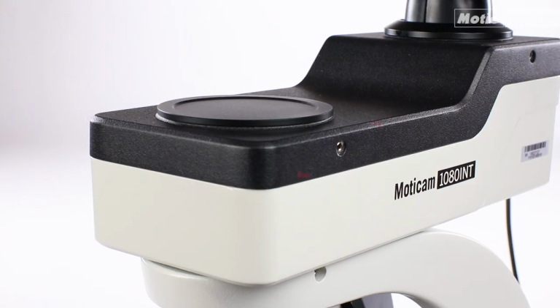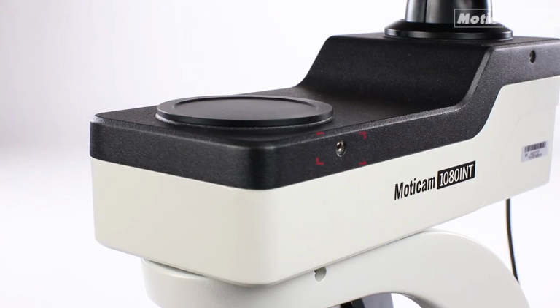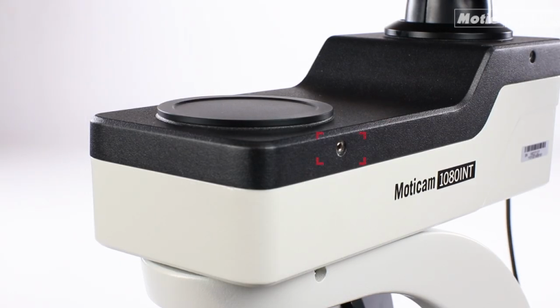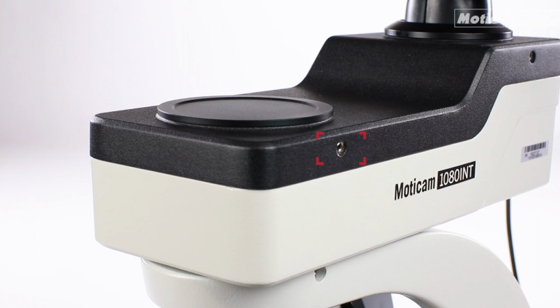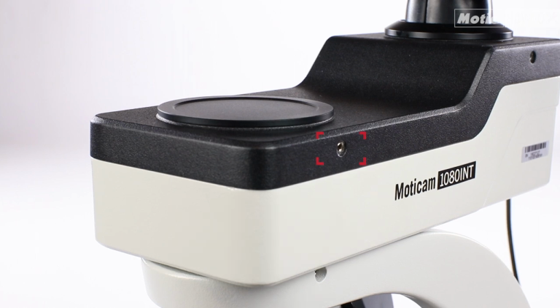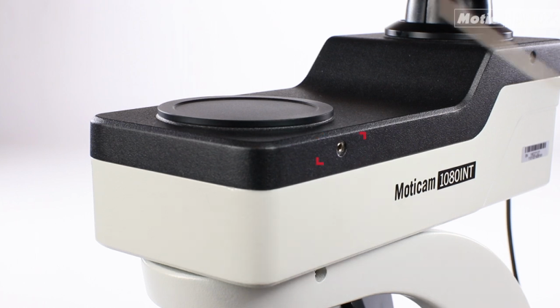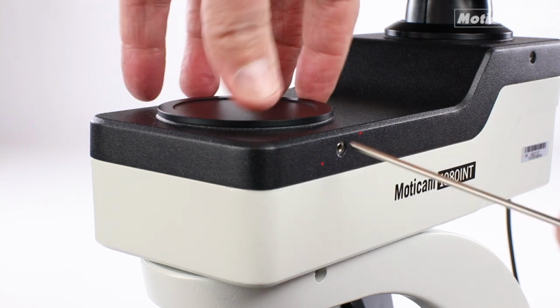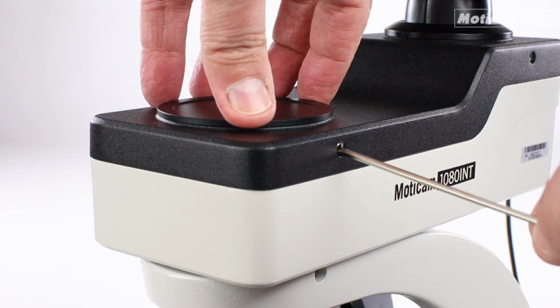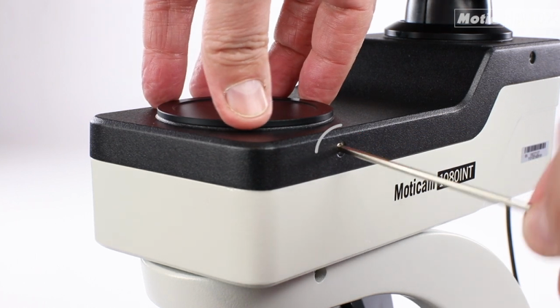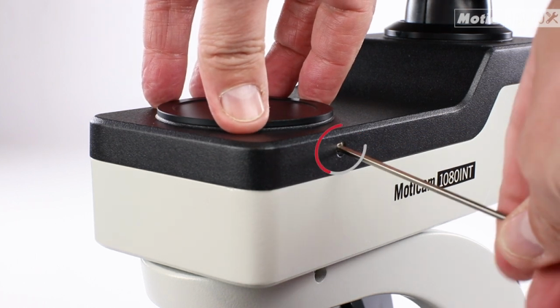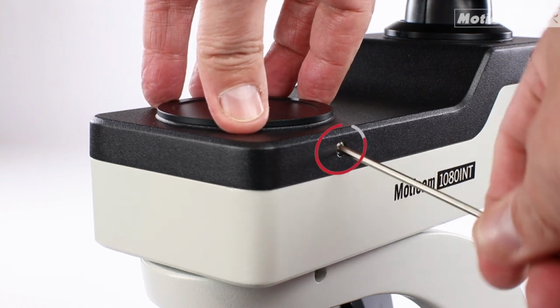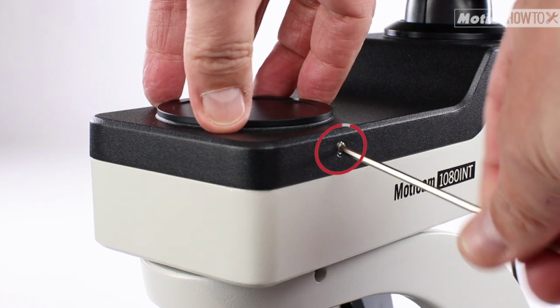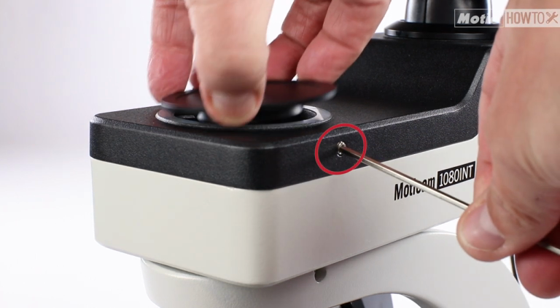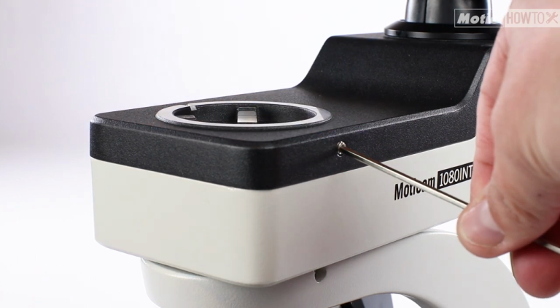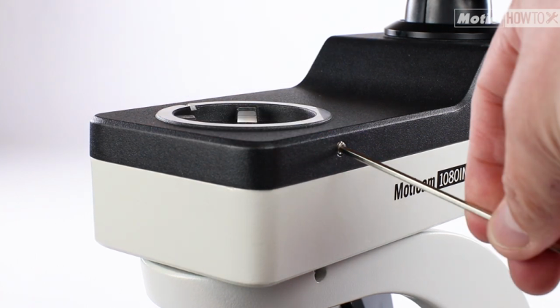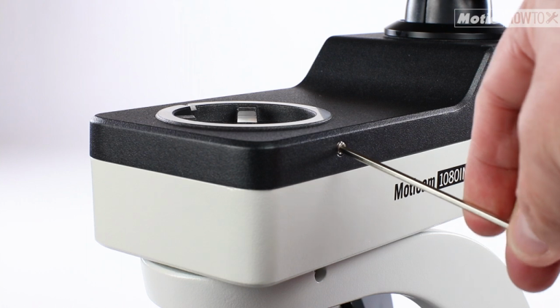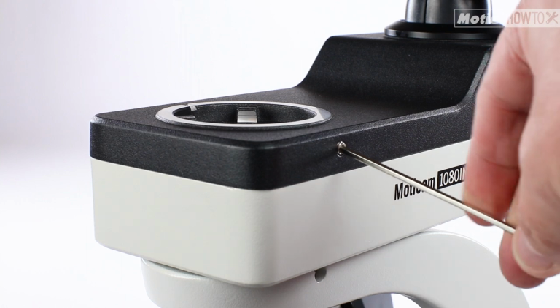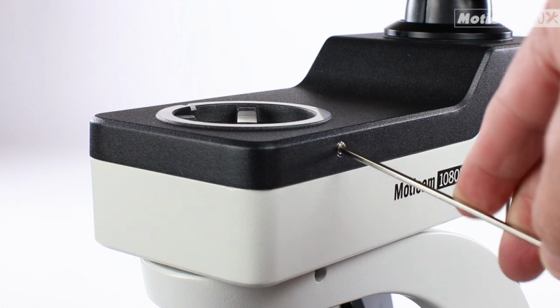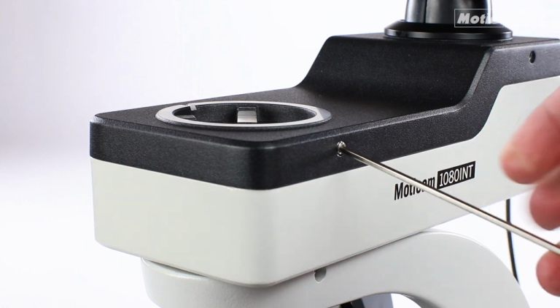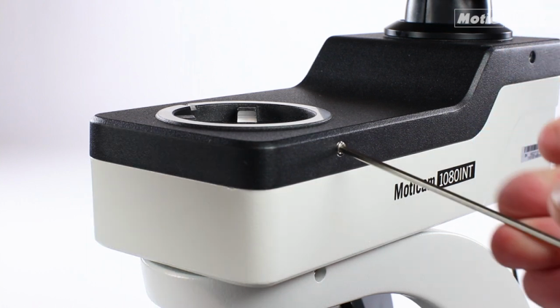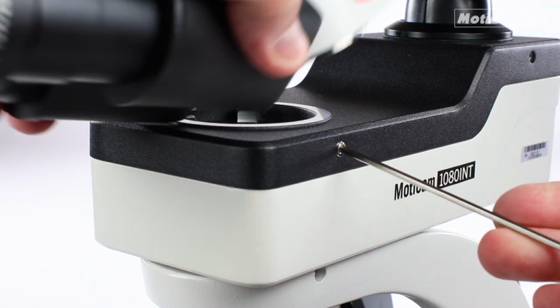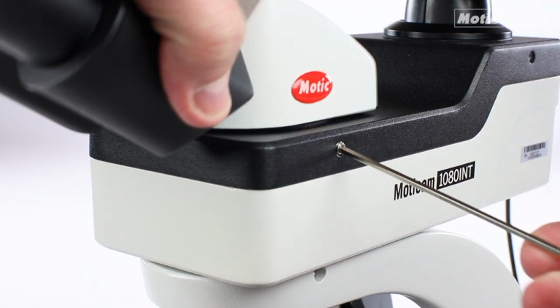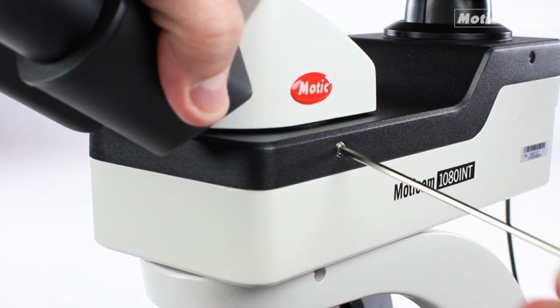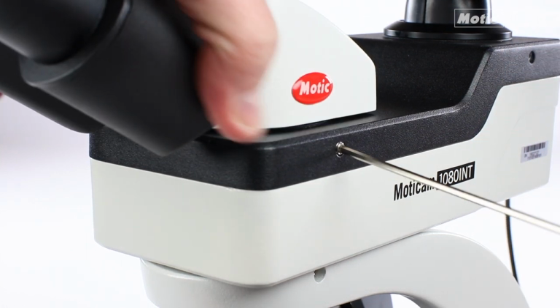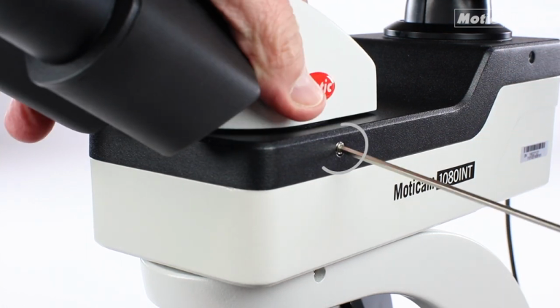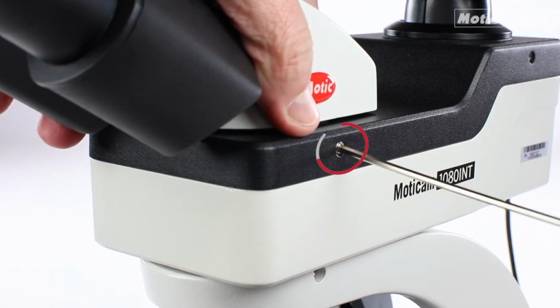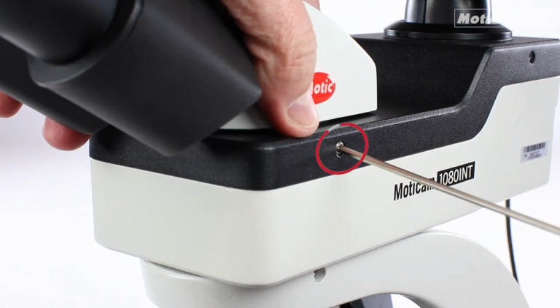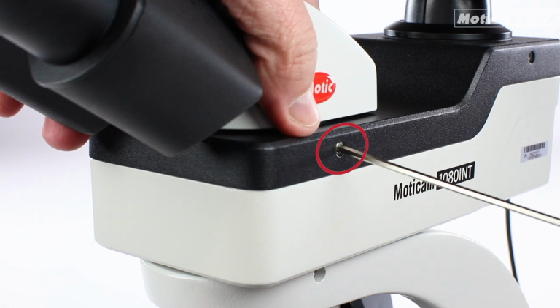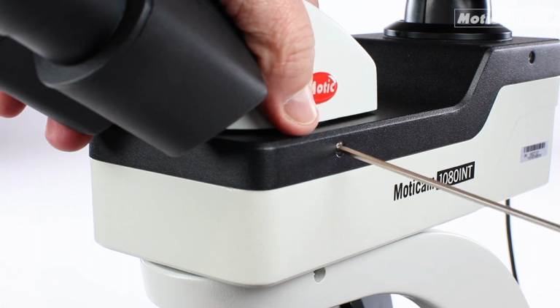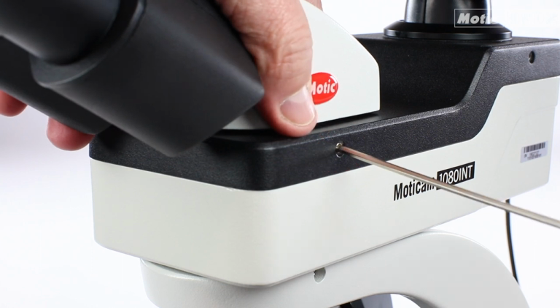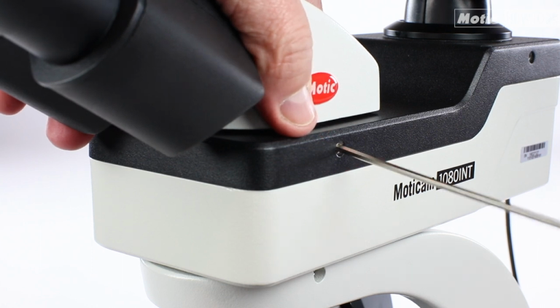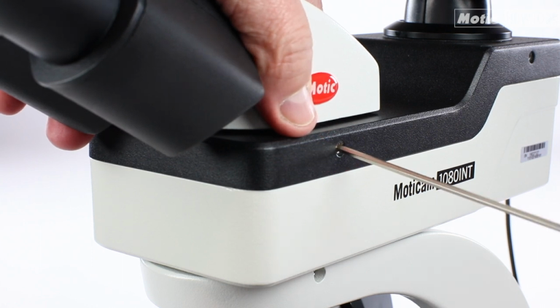Now we remove the black cover and place the microscope head back, holding it by tightening the fixing screw with the Allen key.